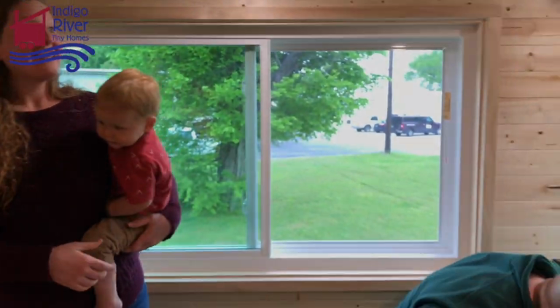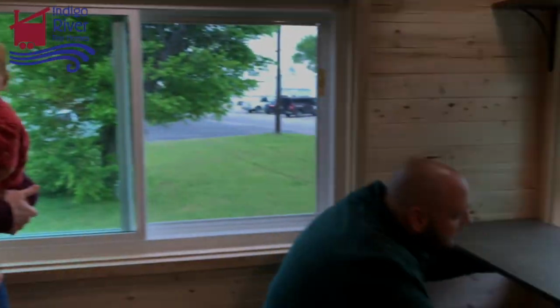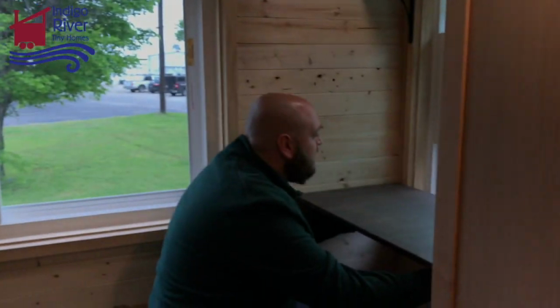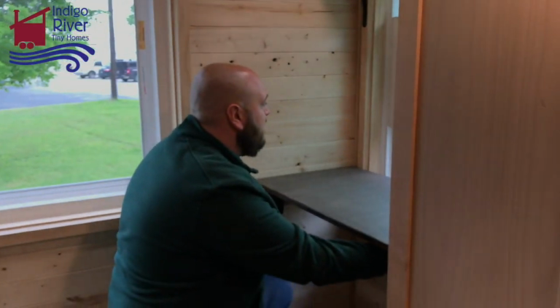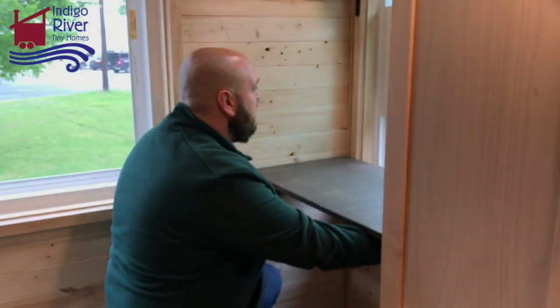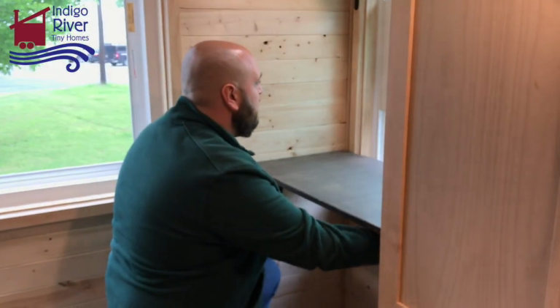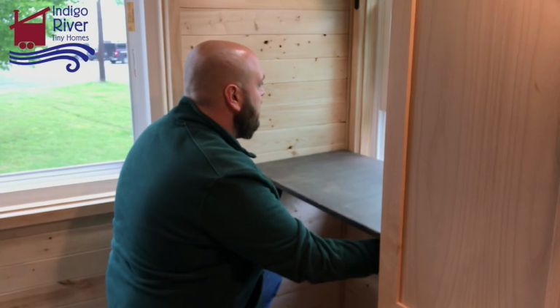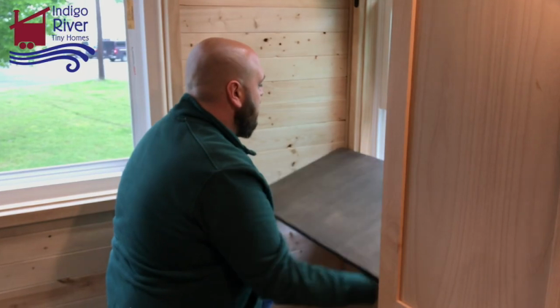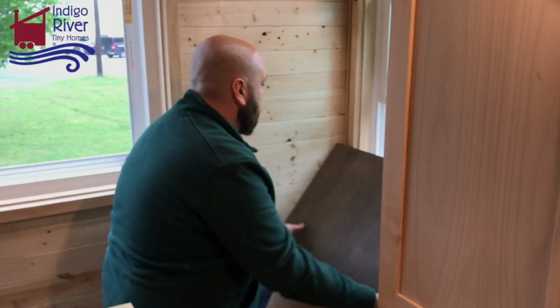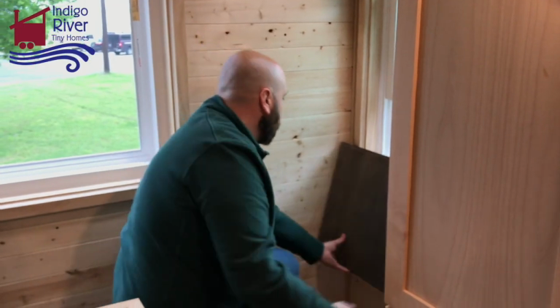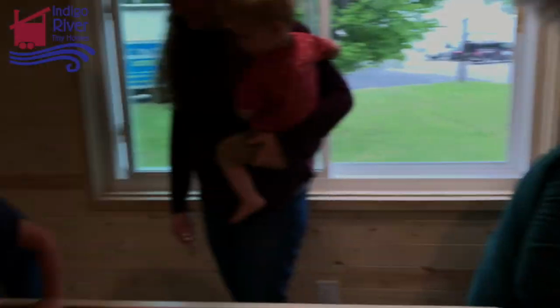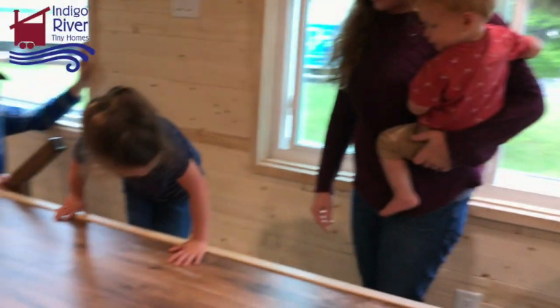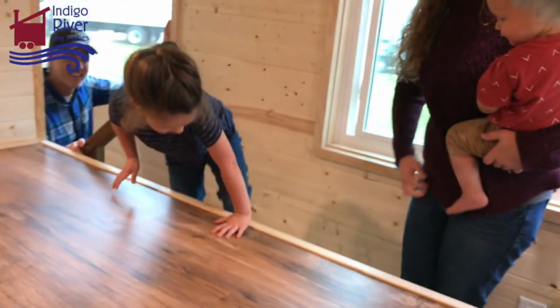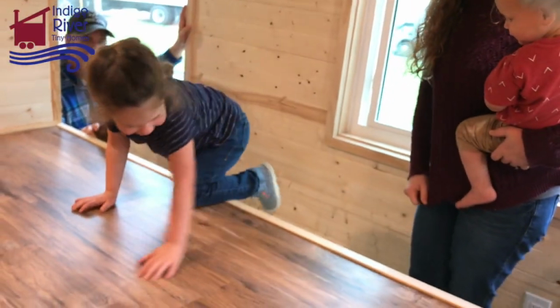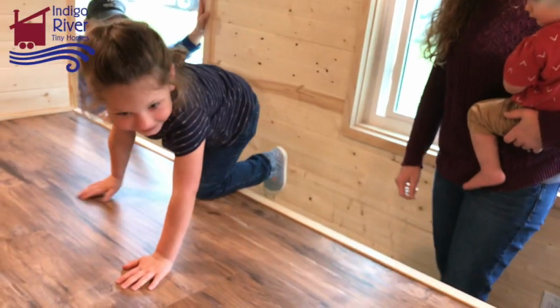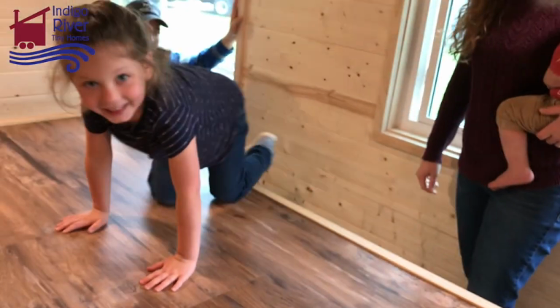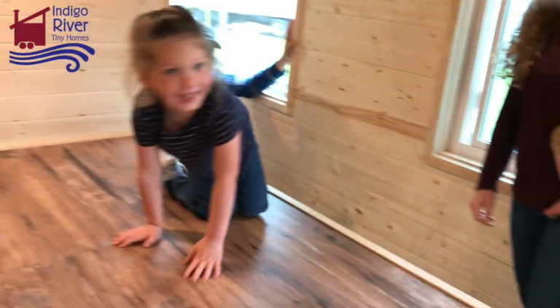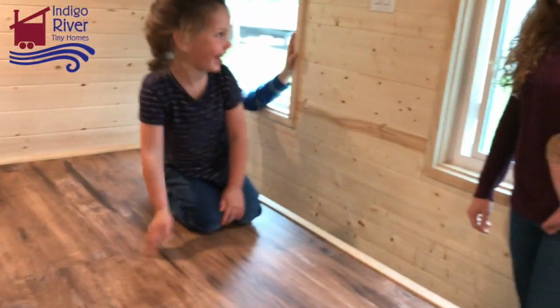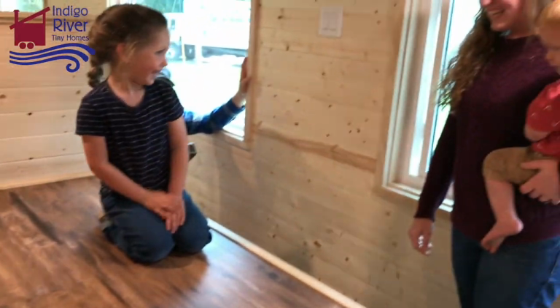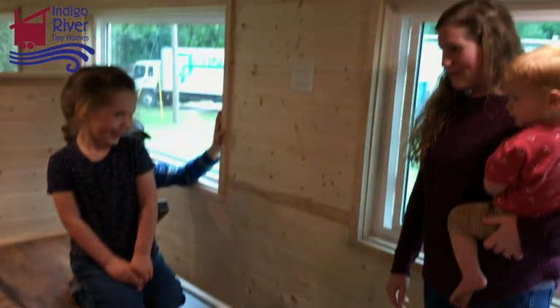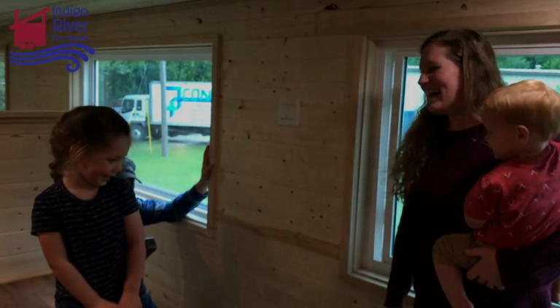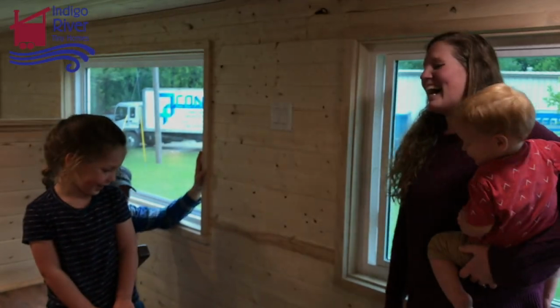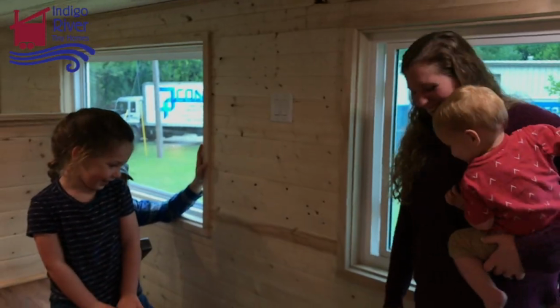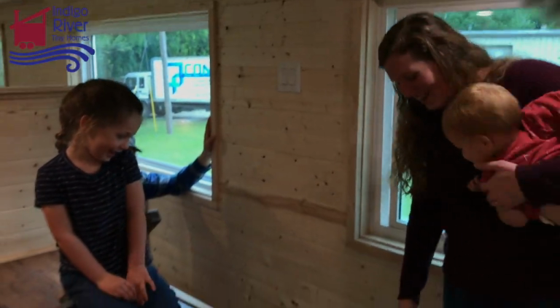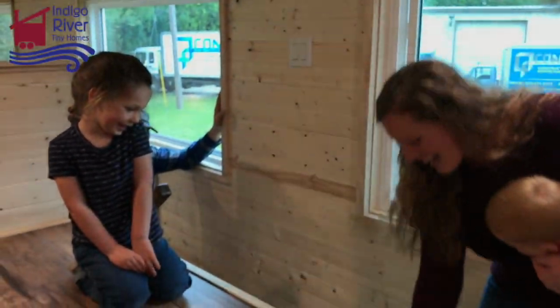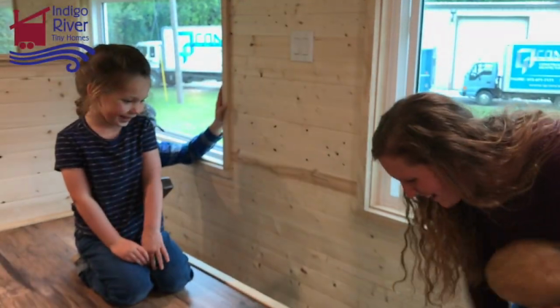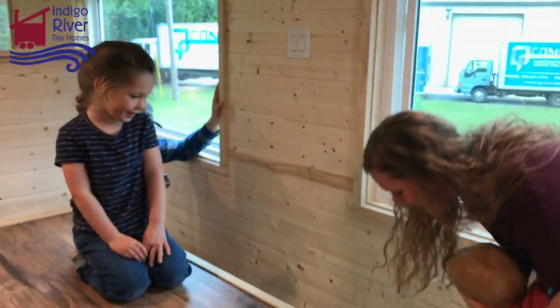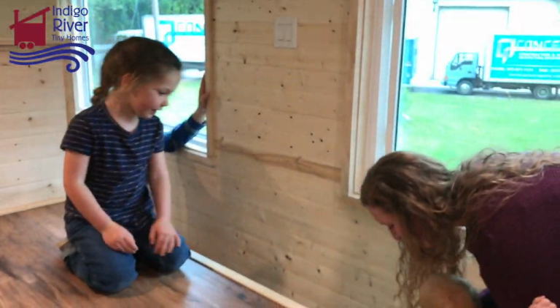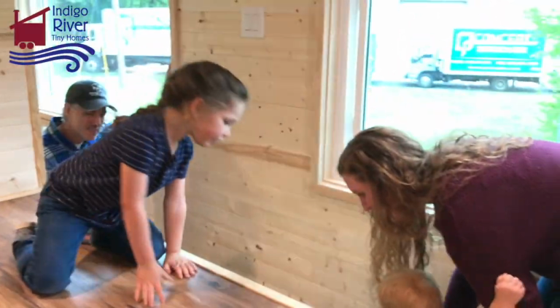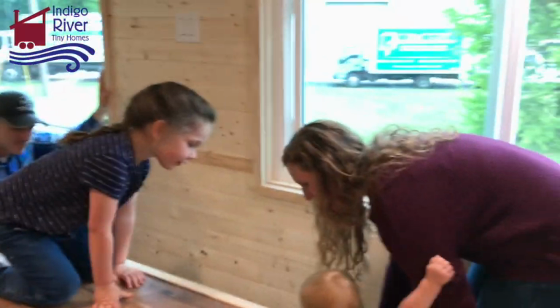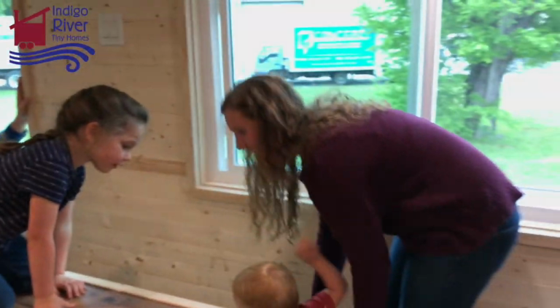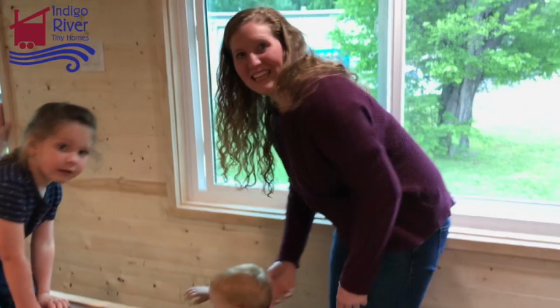Can you climb up all this stuff right there? Can you do it? Yeah! There you go! Comfy! Wow! Alright, now let's see if the whole family can fit in the bathroom!